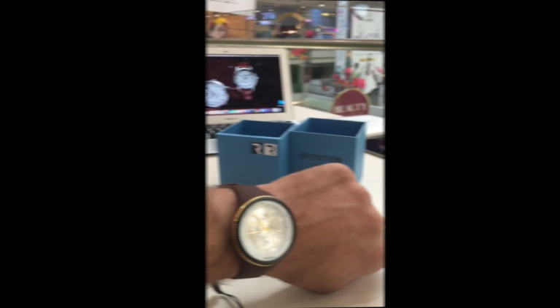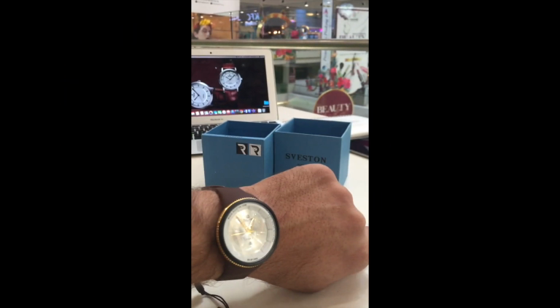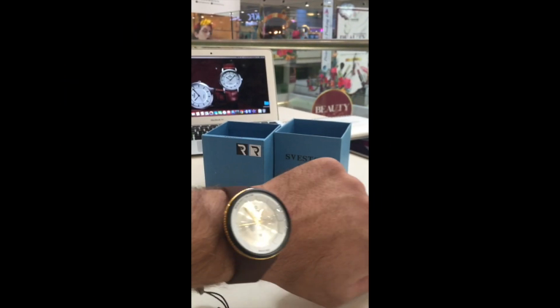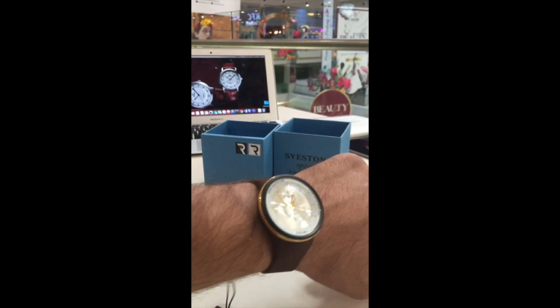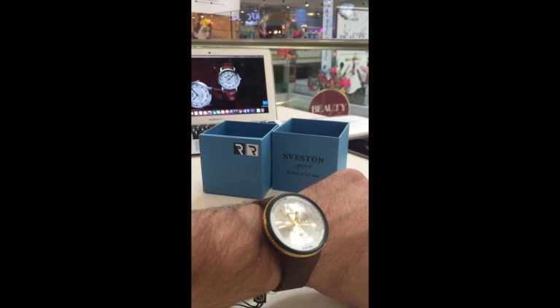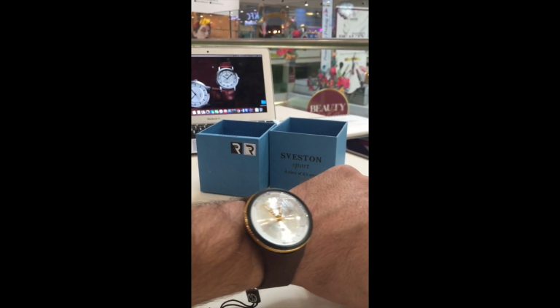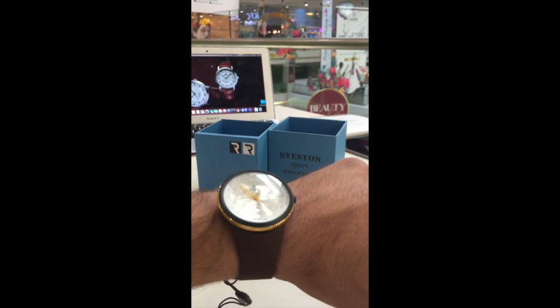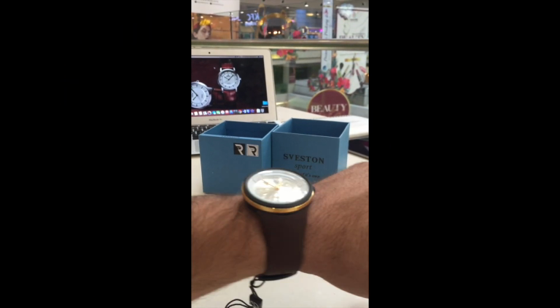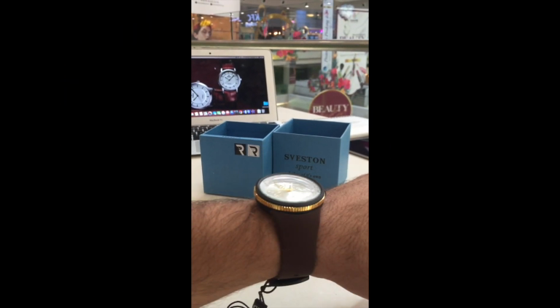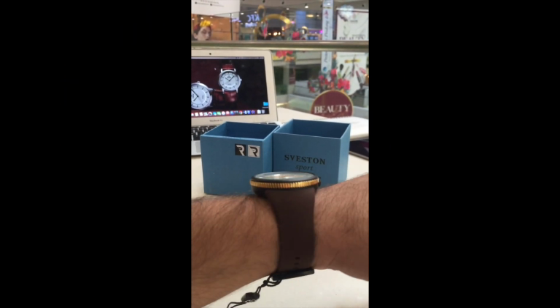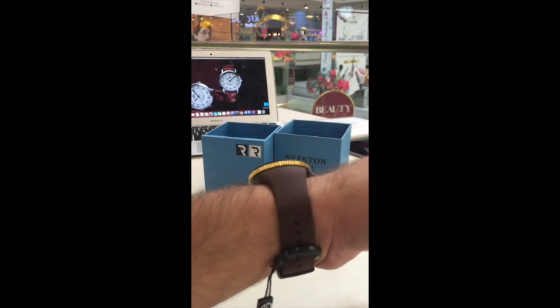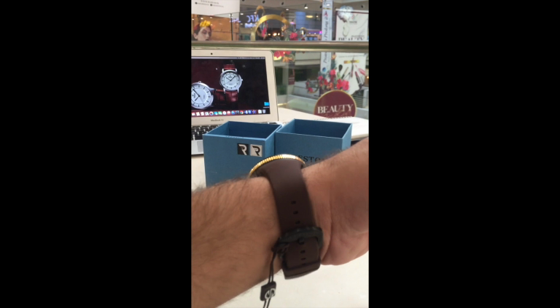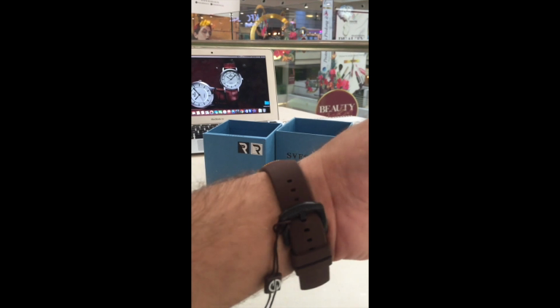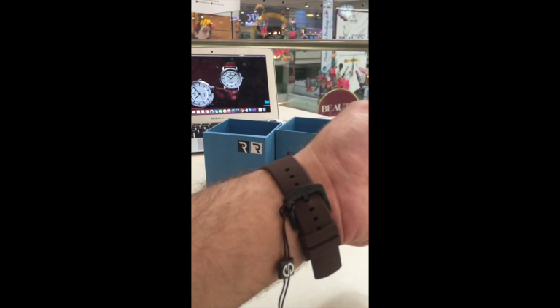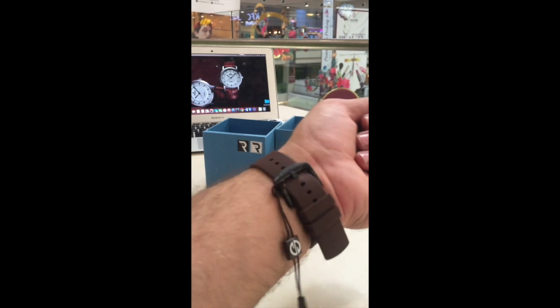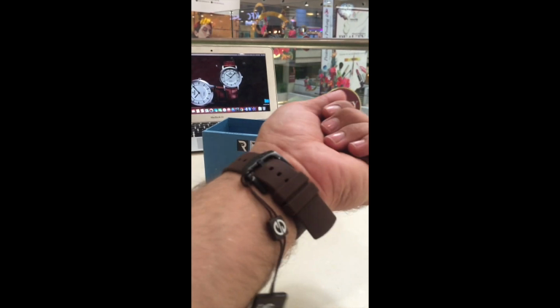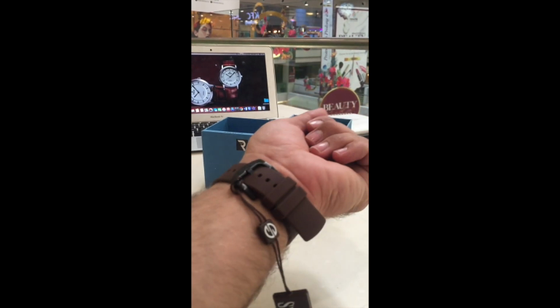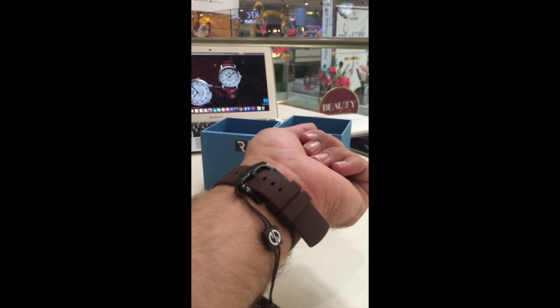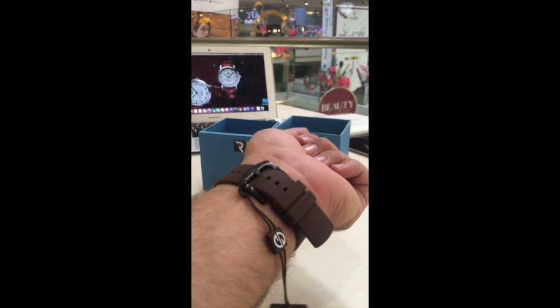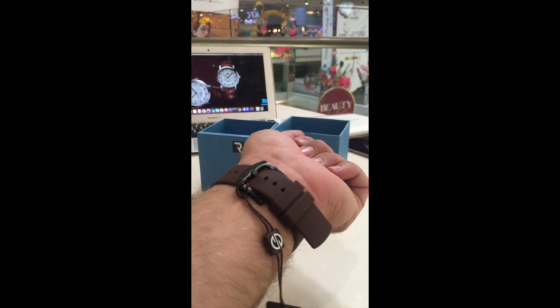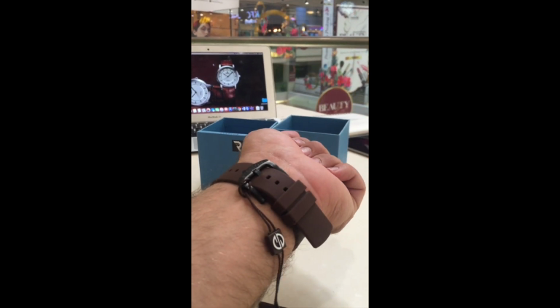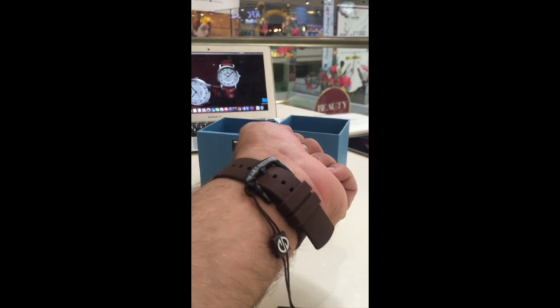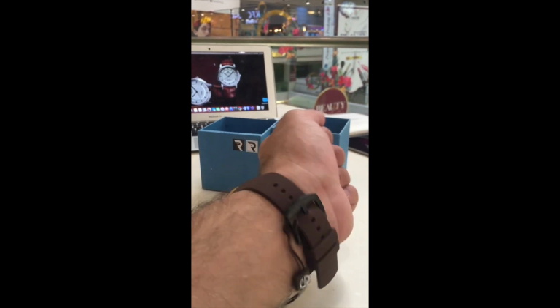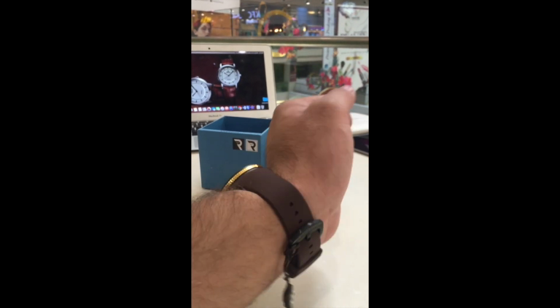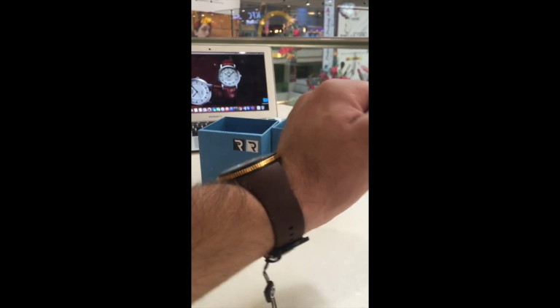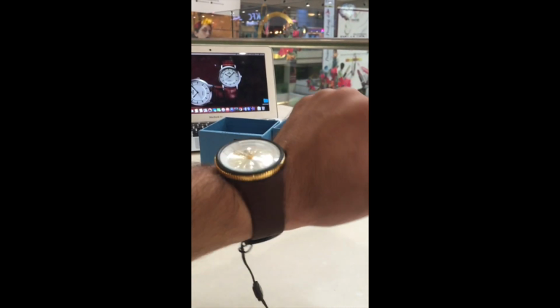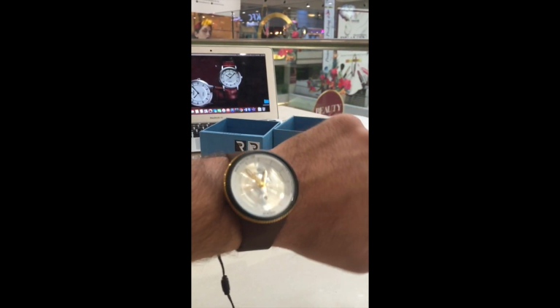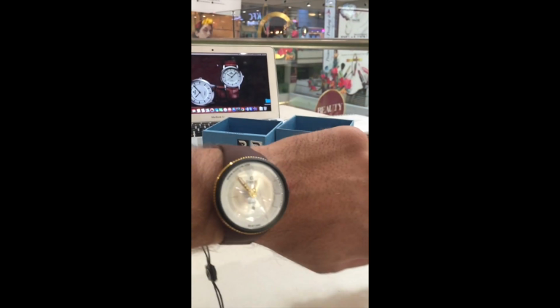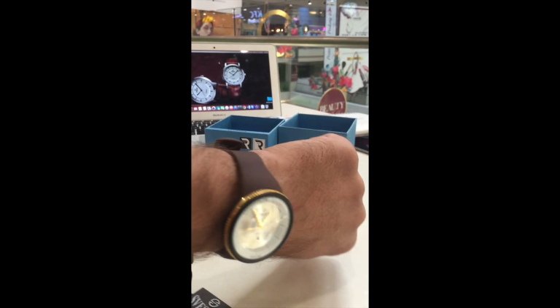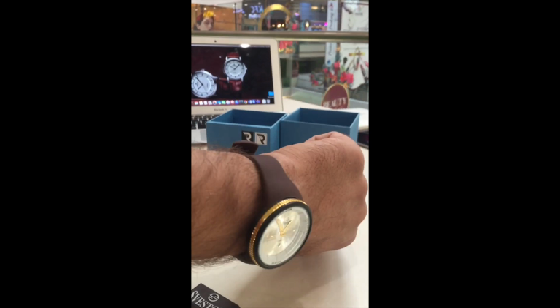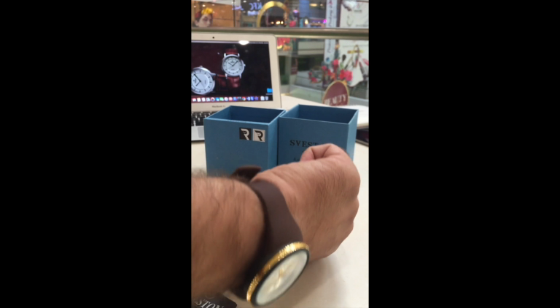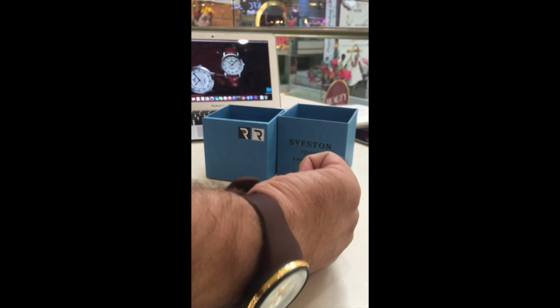This watch is ideal for a sporty and rough and tough look. With Seveston Modic Fierce, move seamlessly from sporty look to the casual weekend mood.